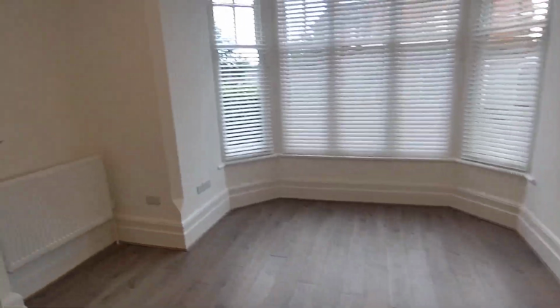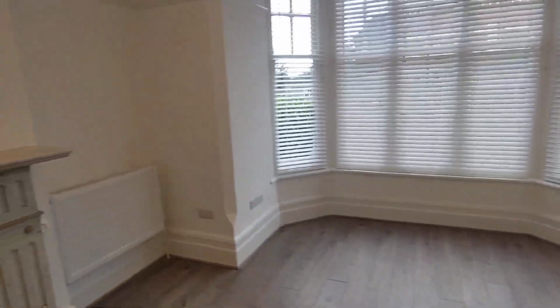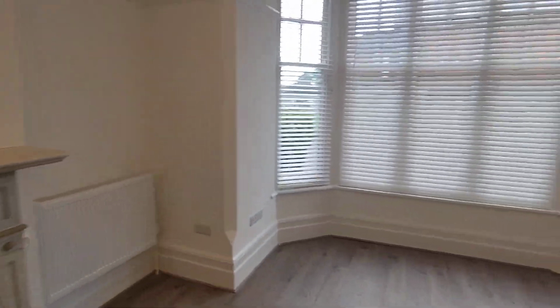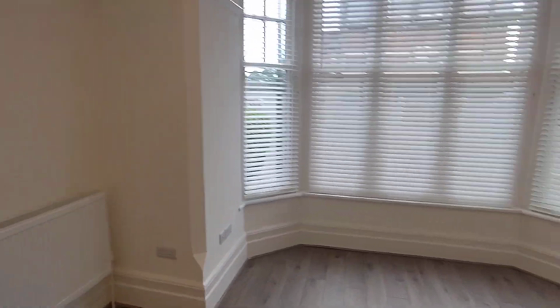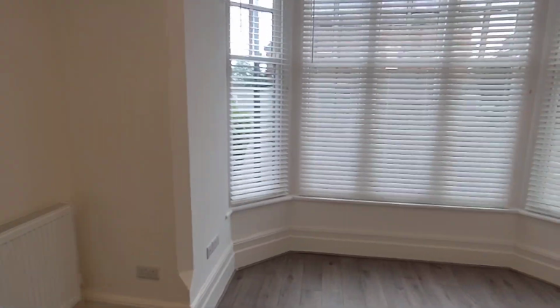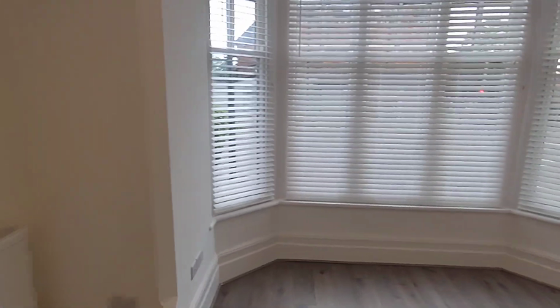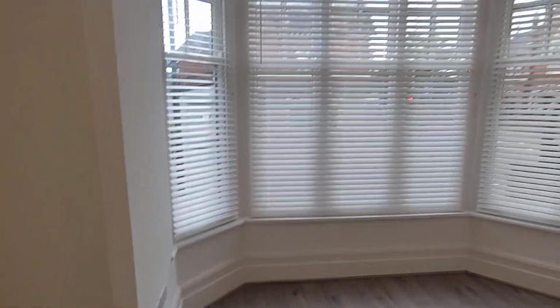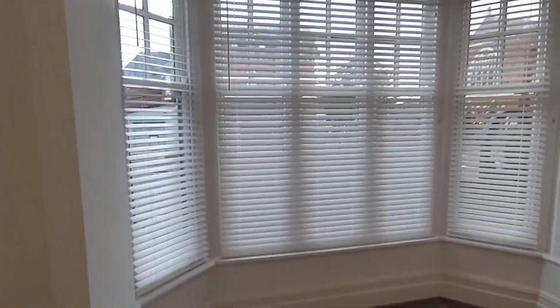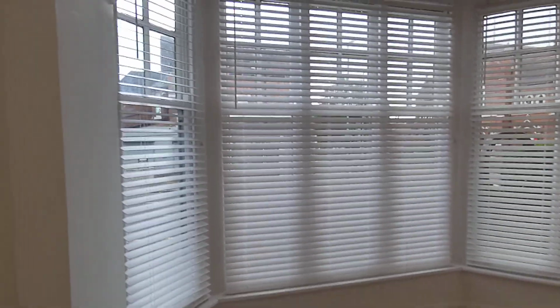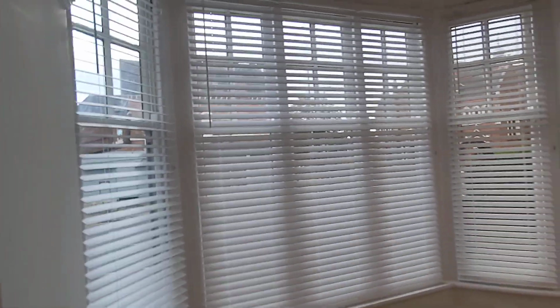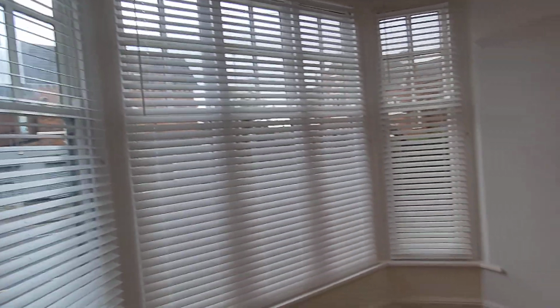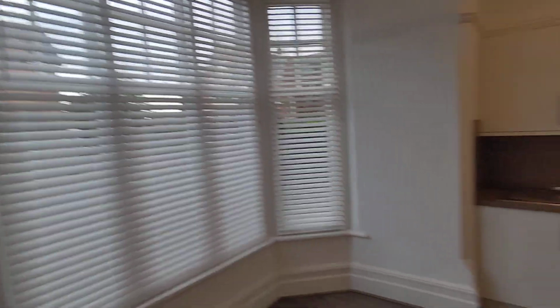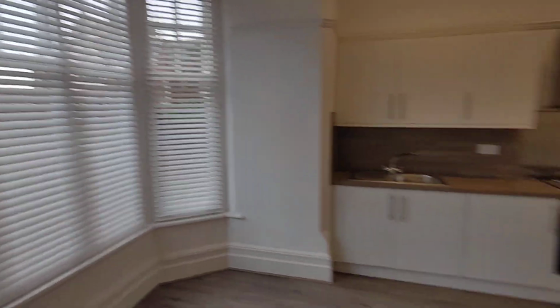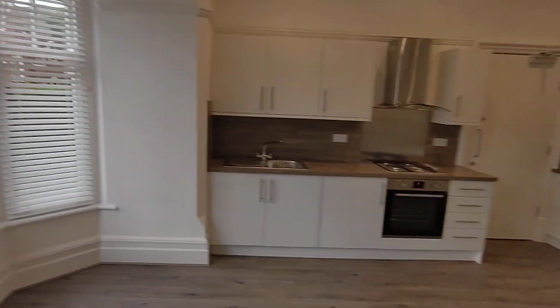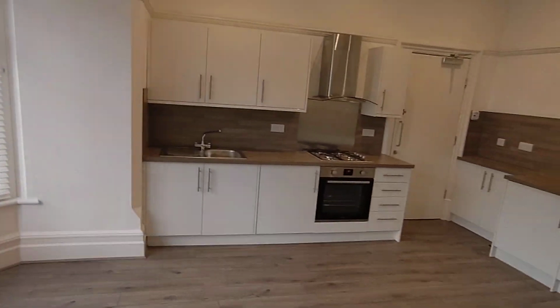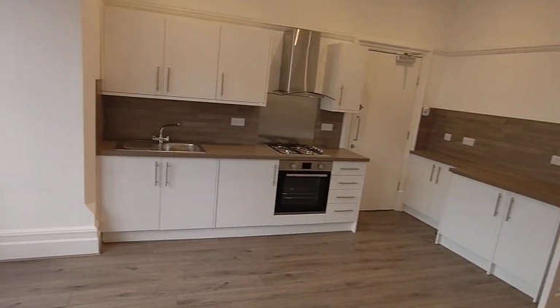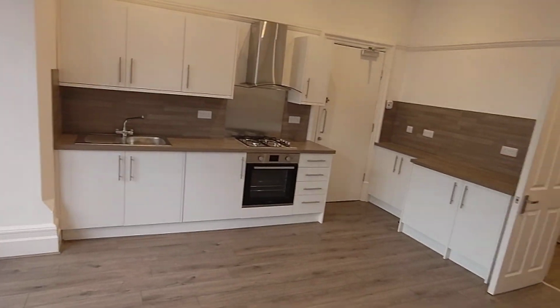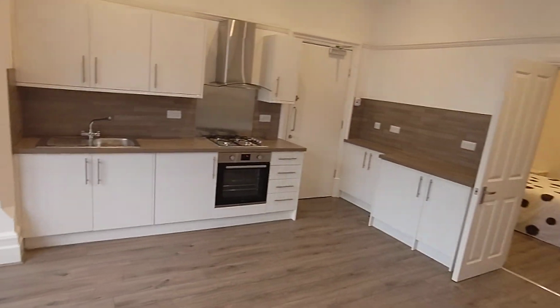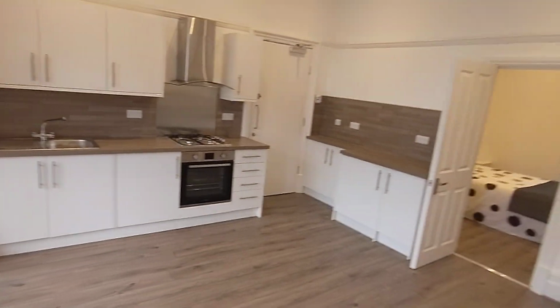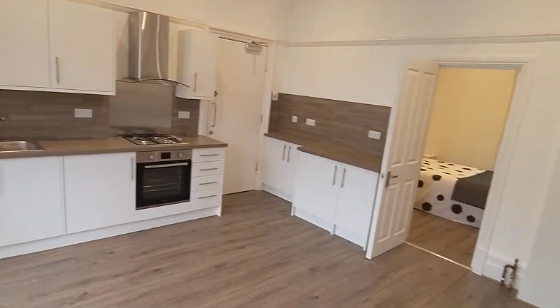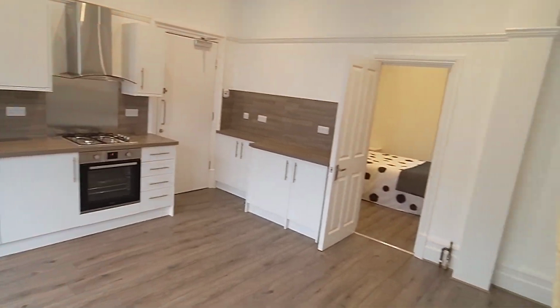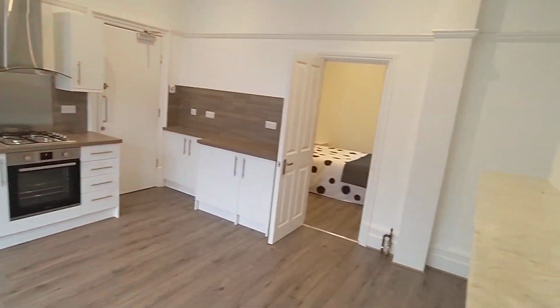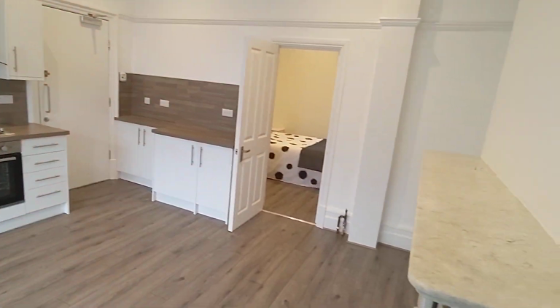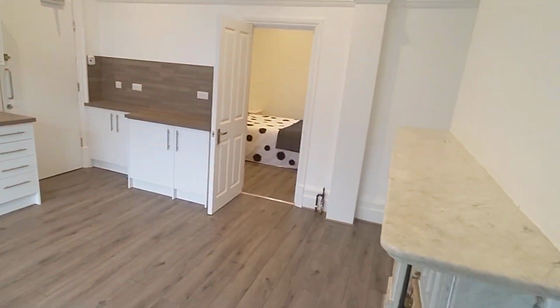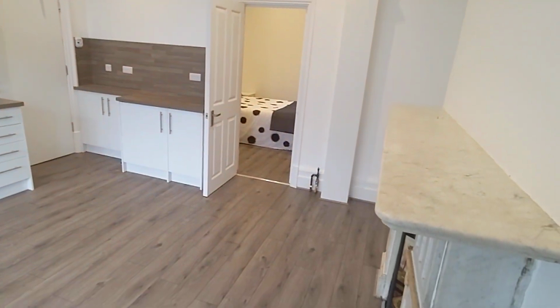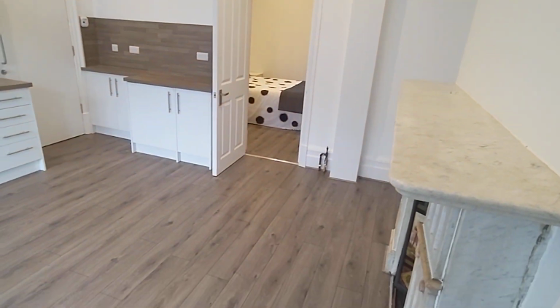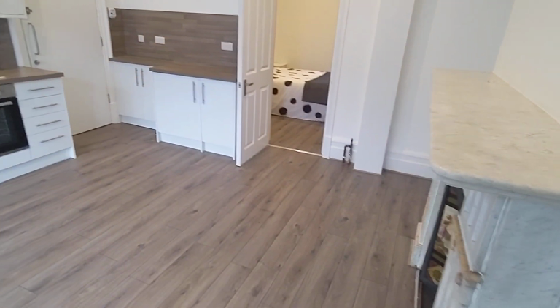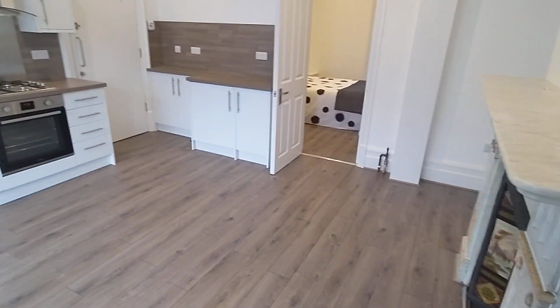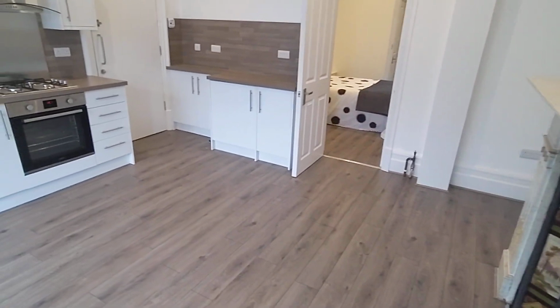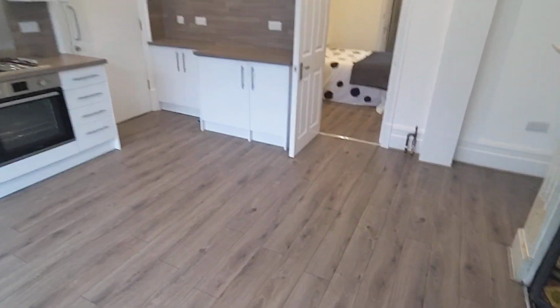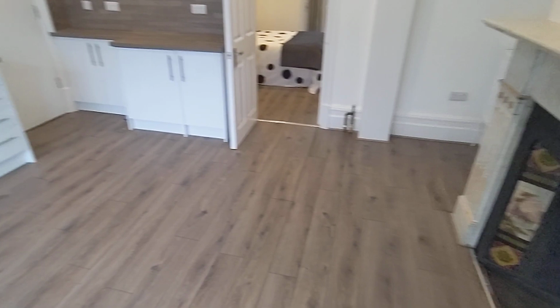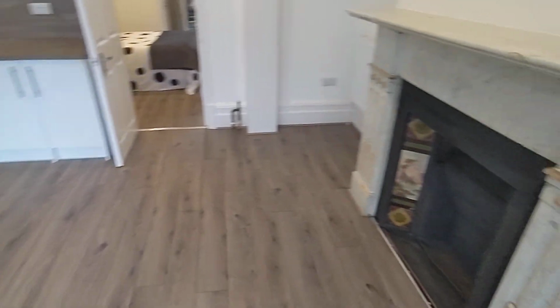As you can see, it's all been redone. It's beautiful. The landlords have ripped it out, gutted it and everything is brand new, apart from the fireplaces.